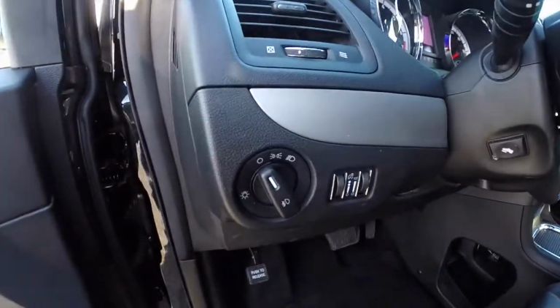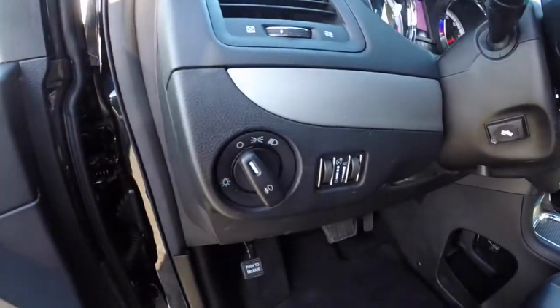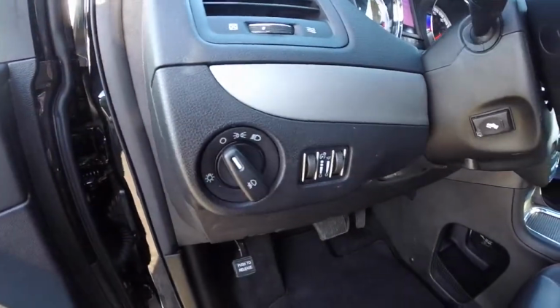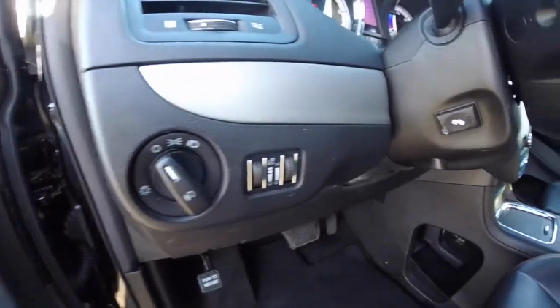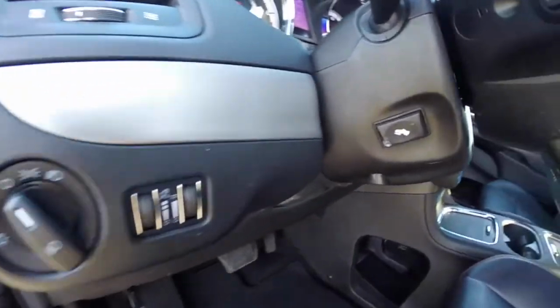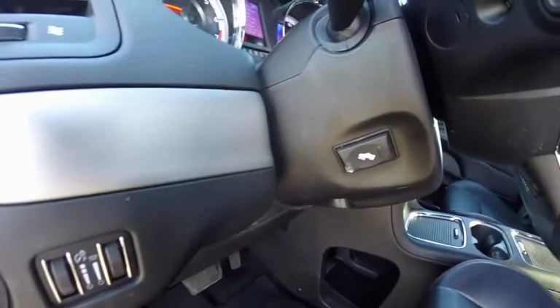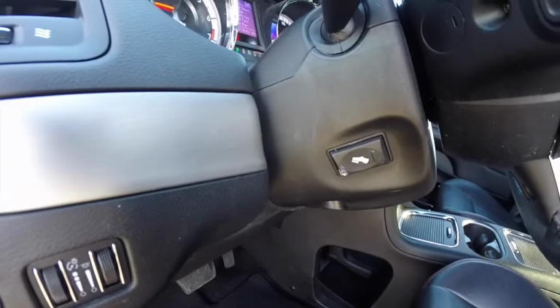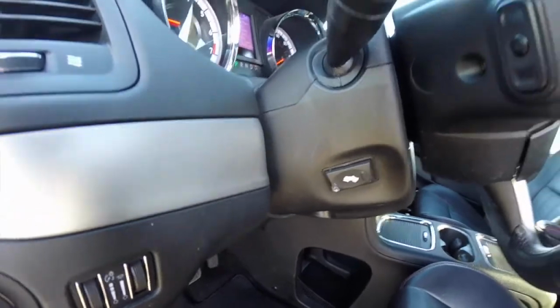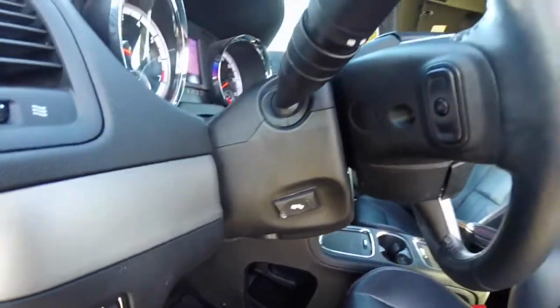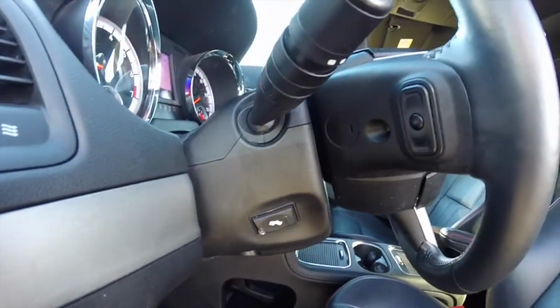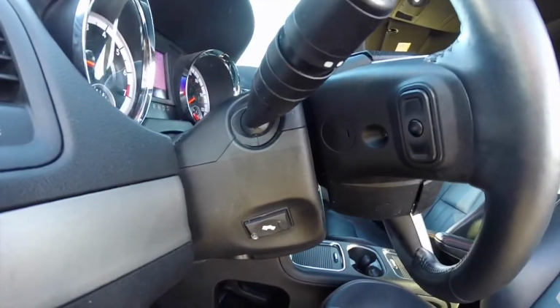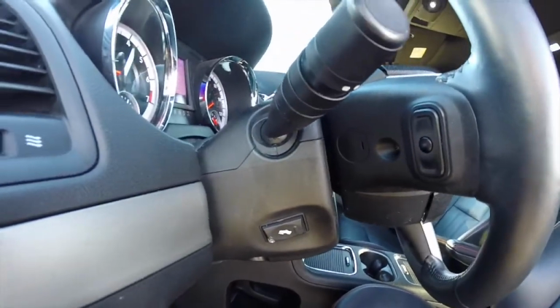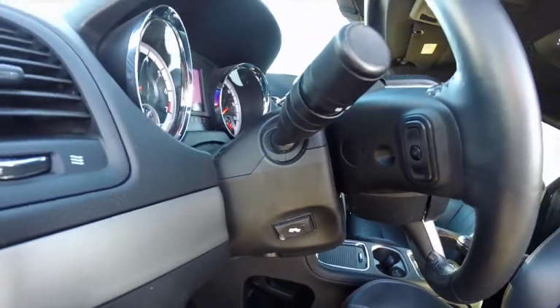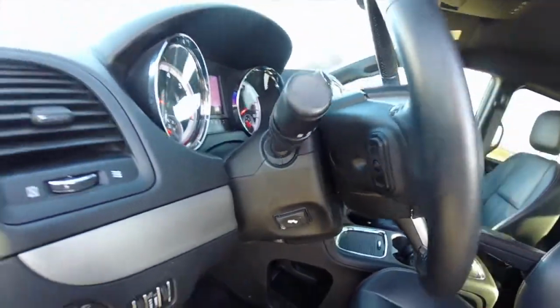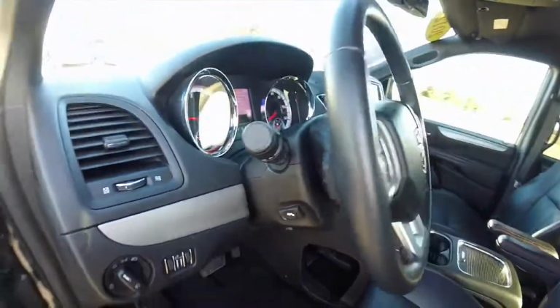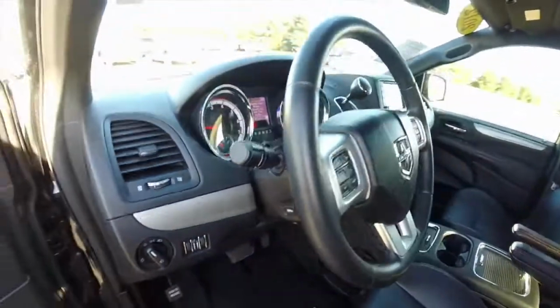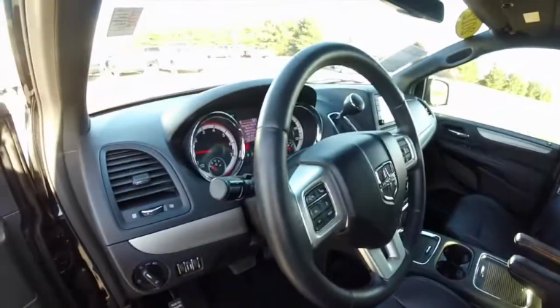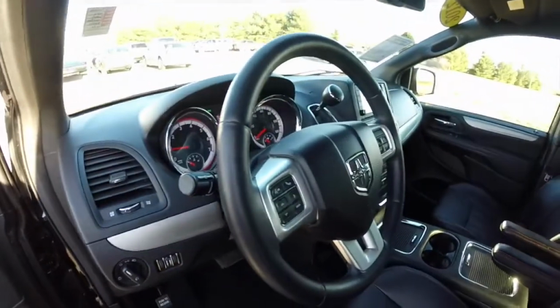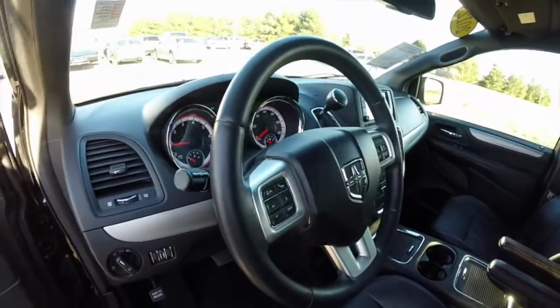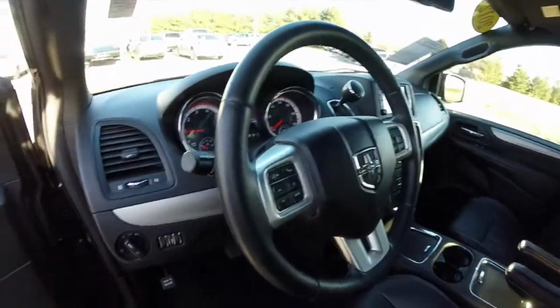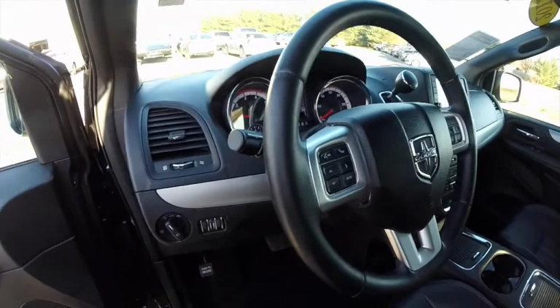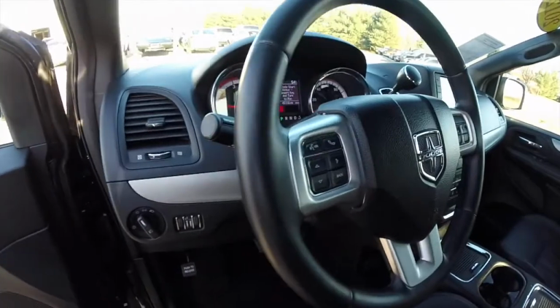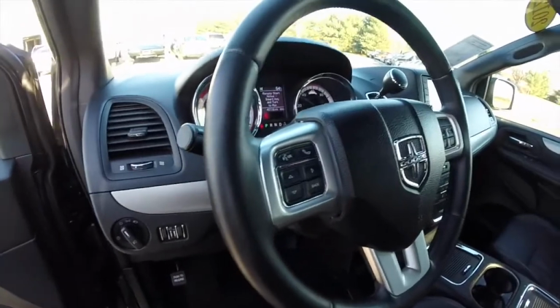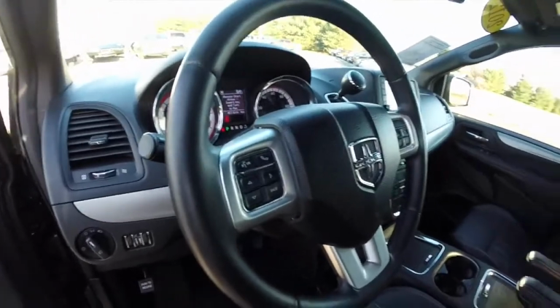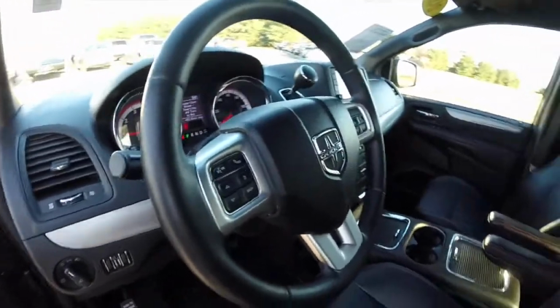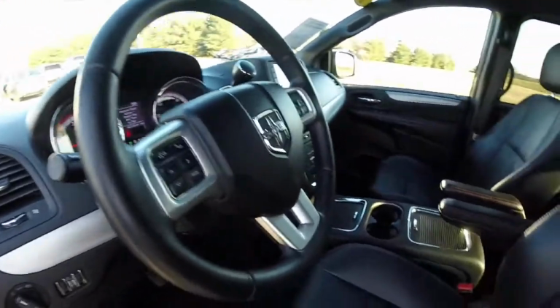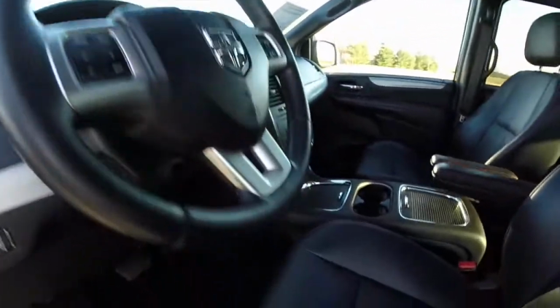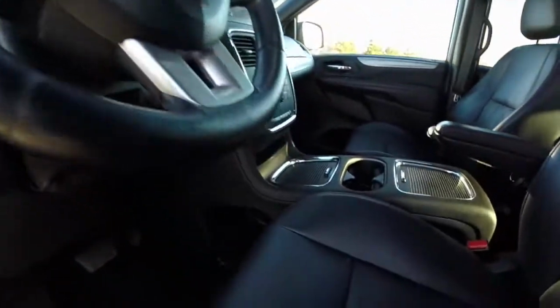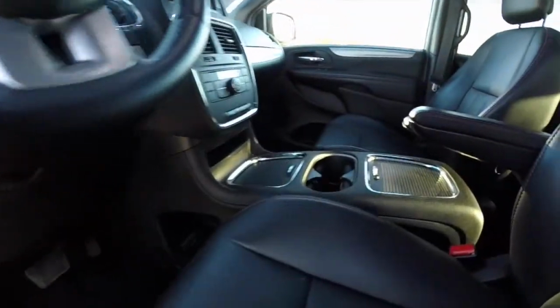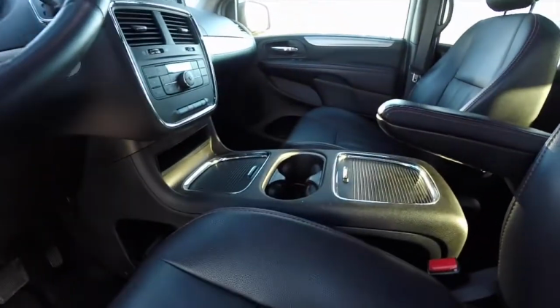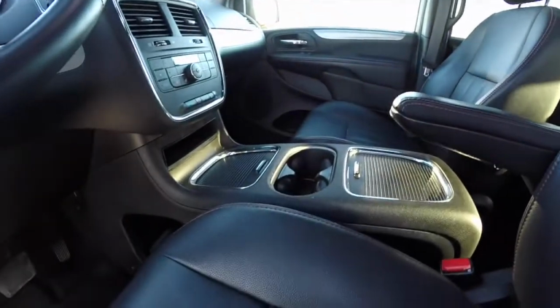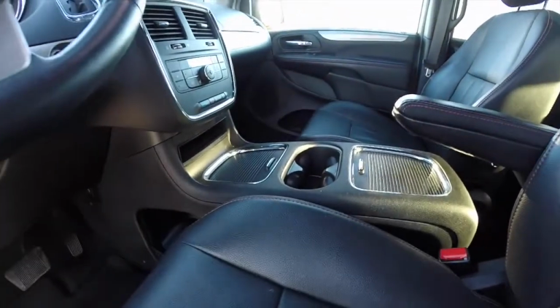Headlamps with fog lamp controls. Power adjustable pedals. Audio controls on the steering wheel. It is a heated leather wrapped steering wheel.